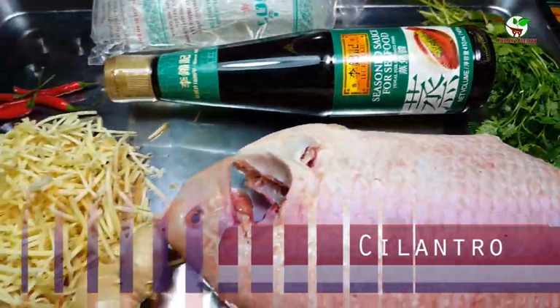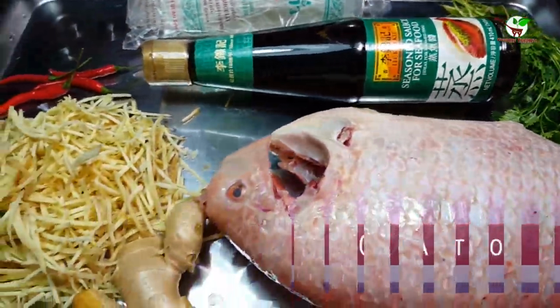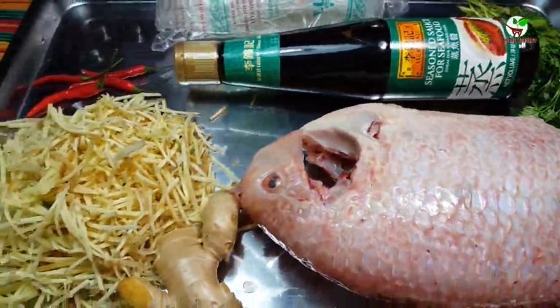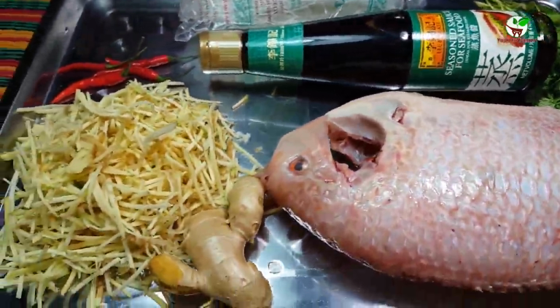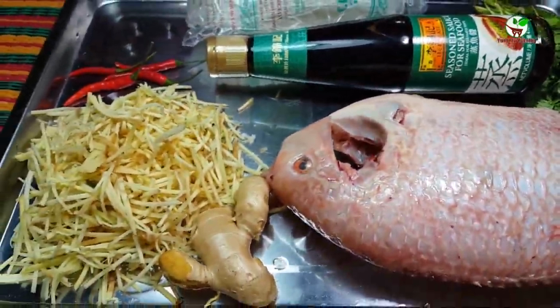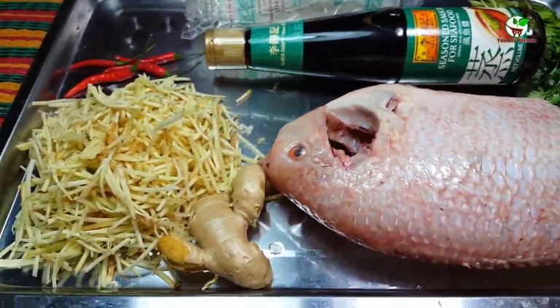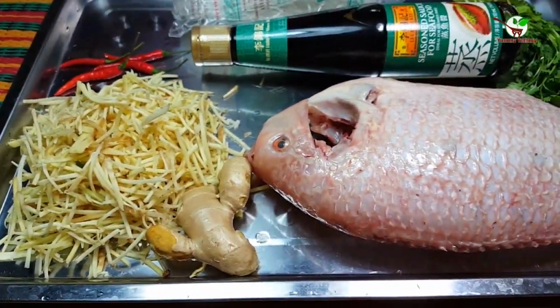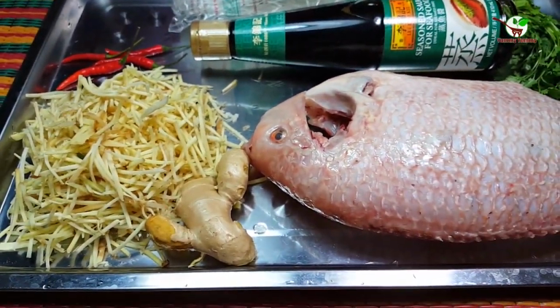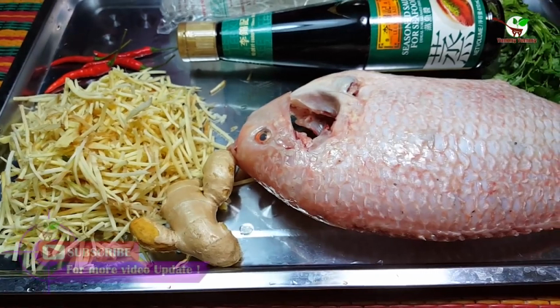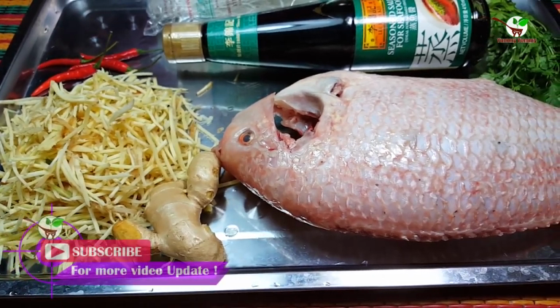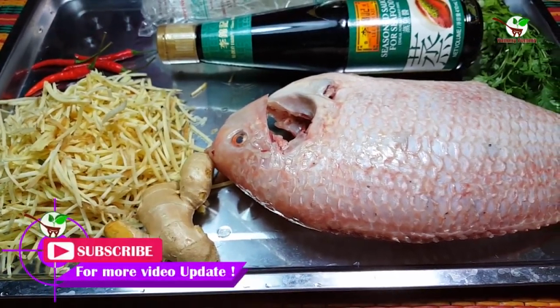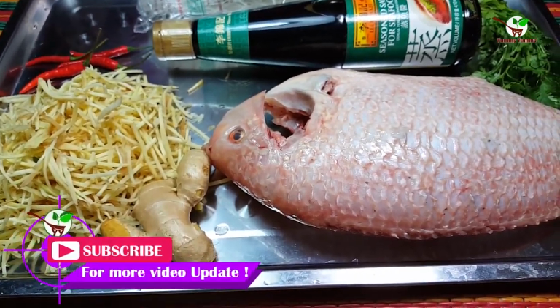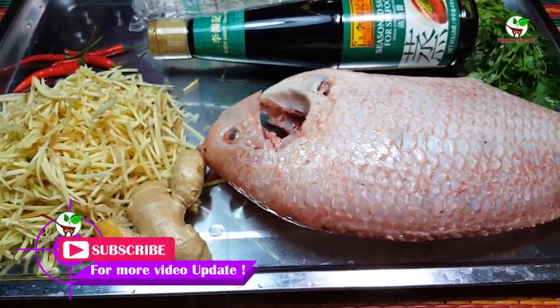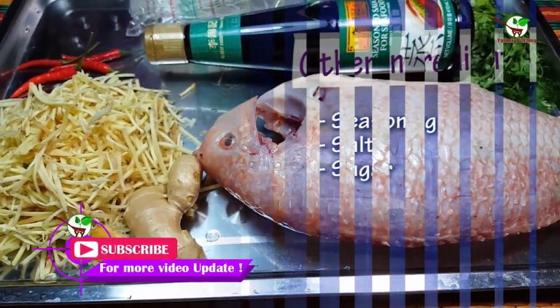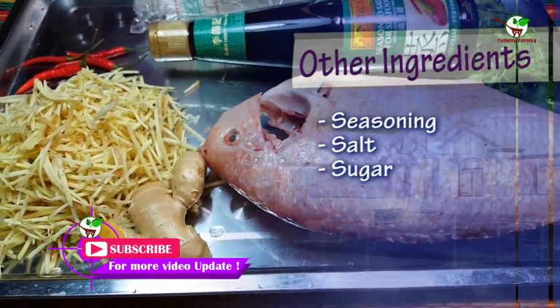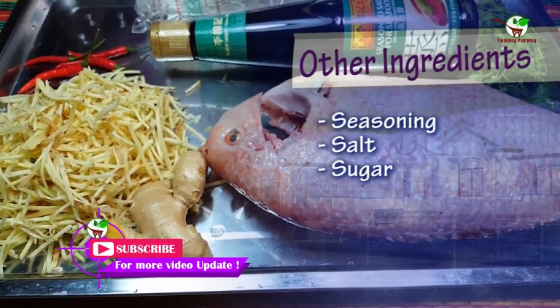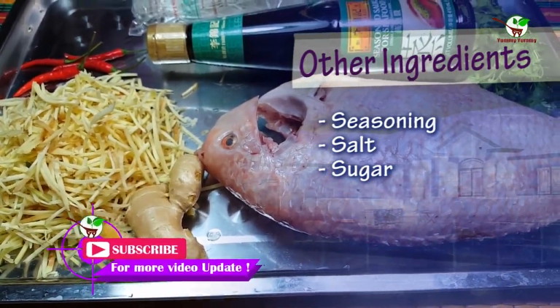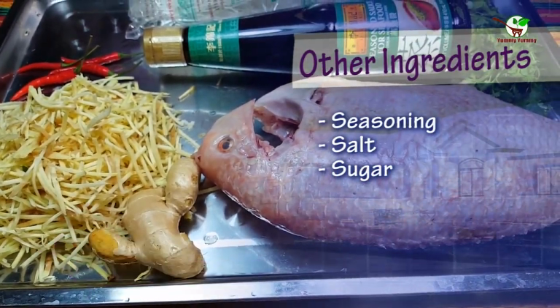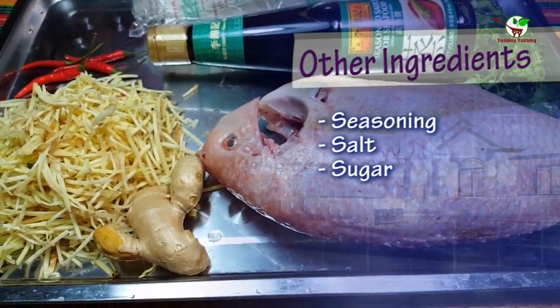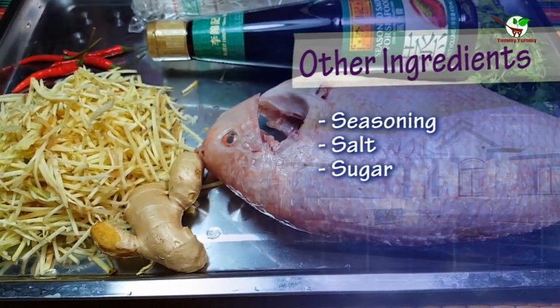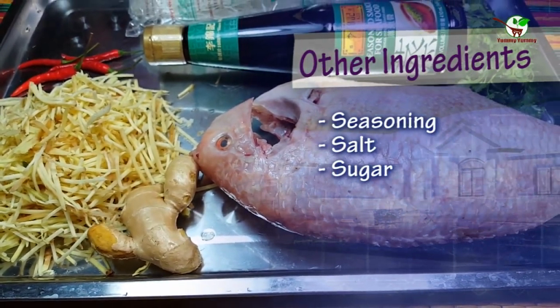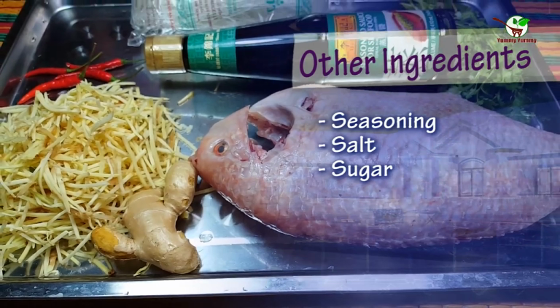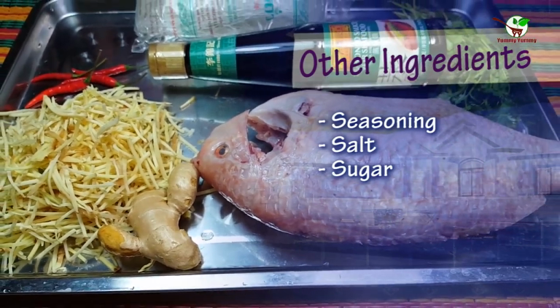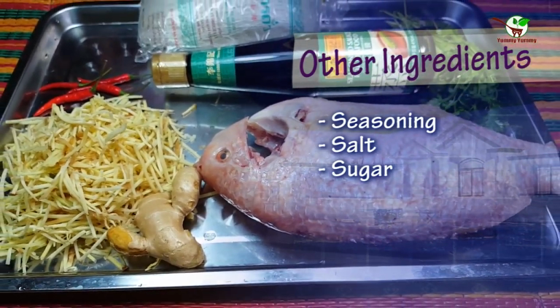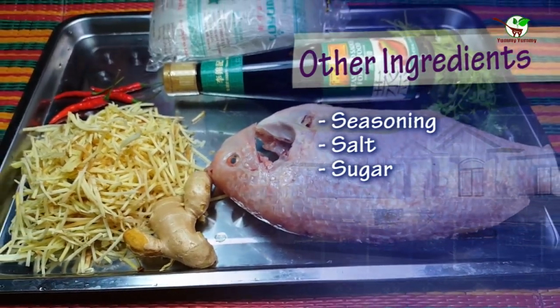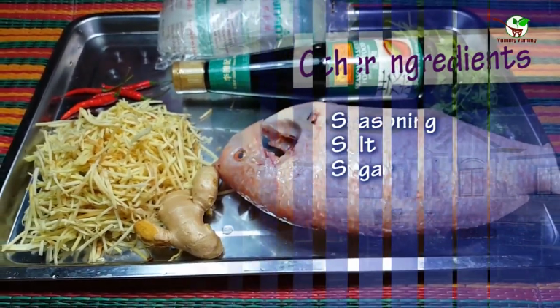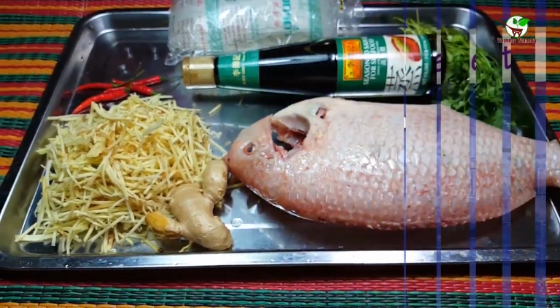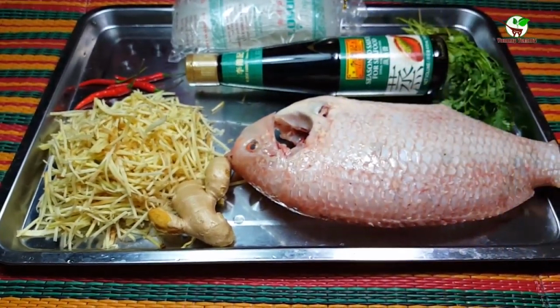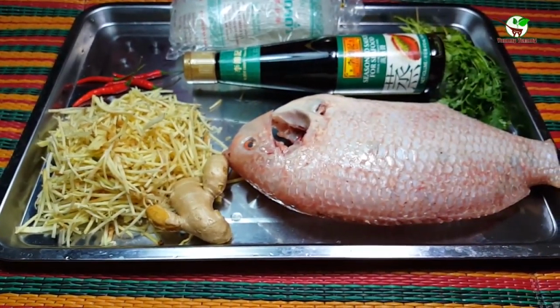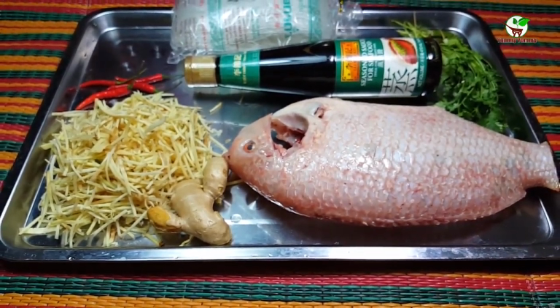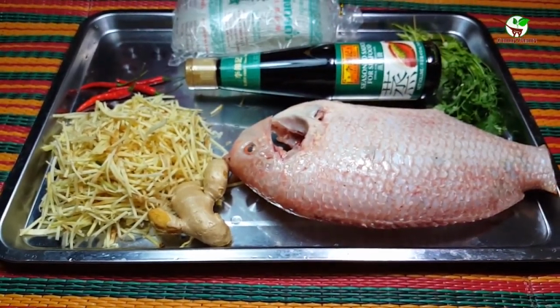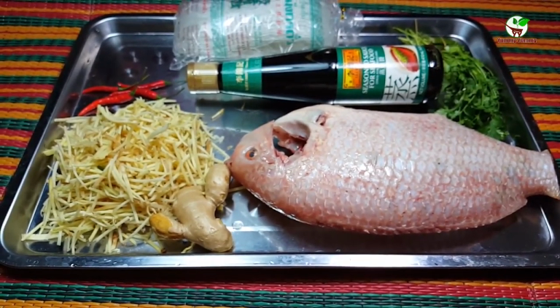You will also see other ingredients: soy sauce, seasoning, salt, and sugar. Now you will see how to process it step by step.